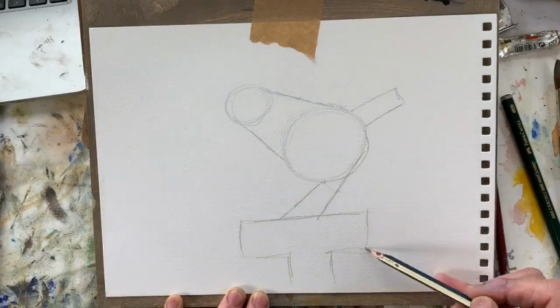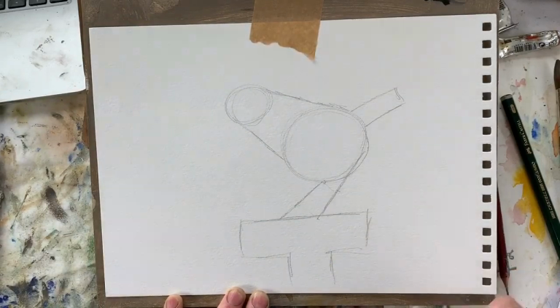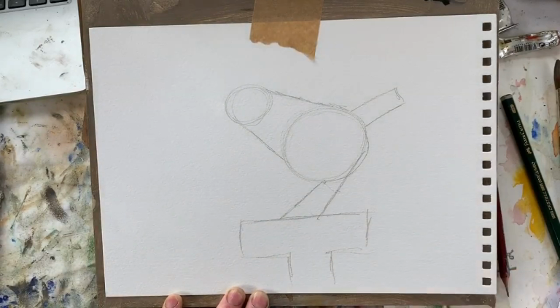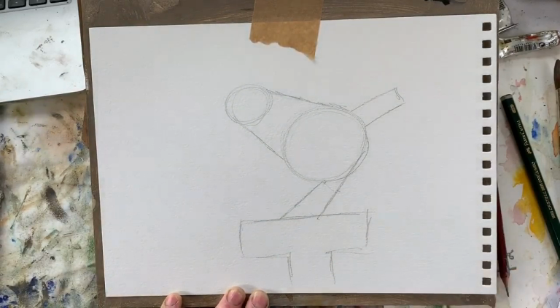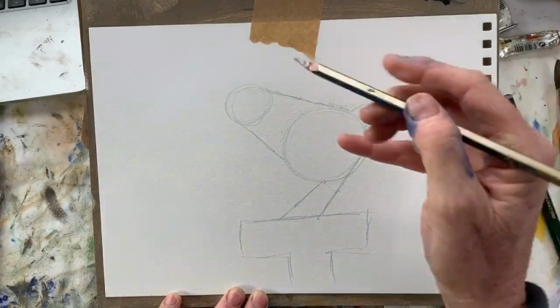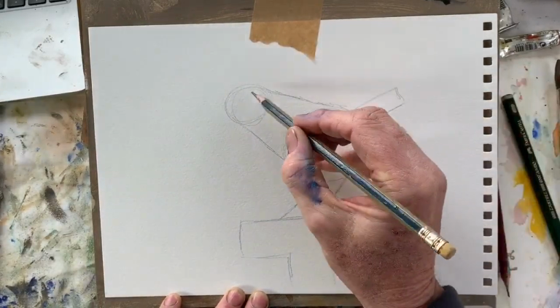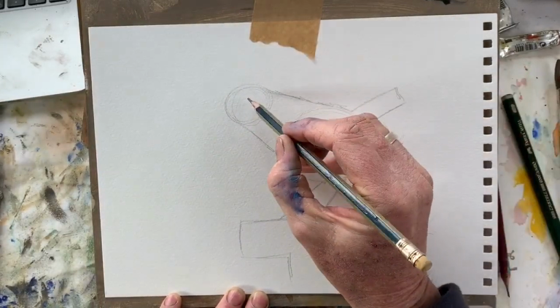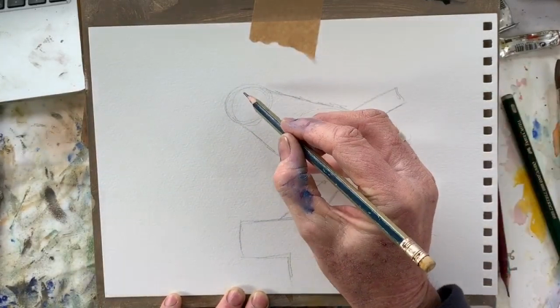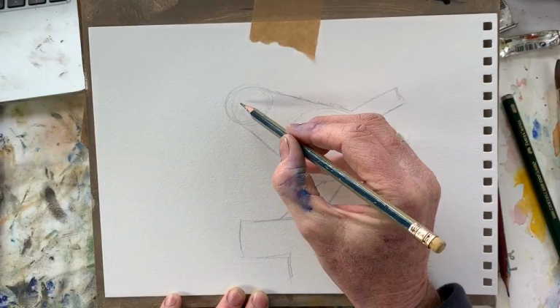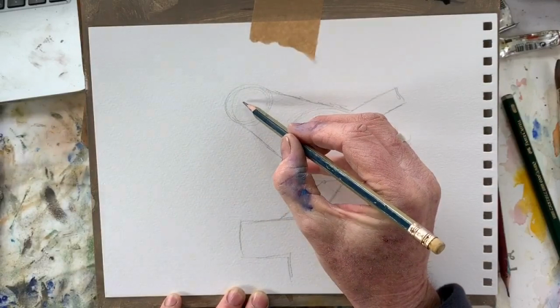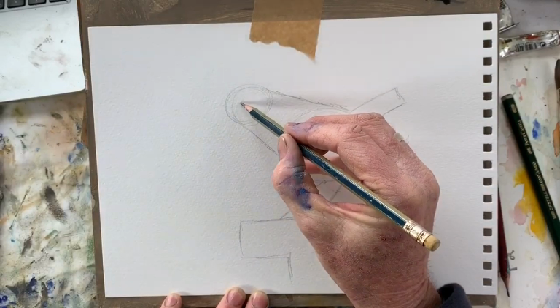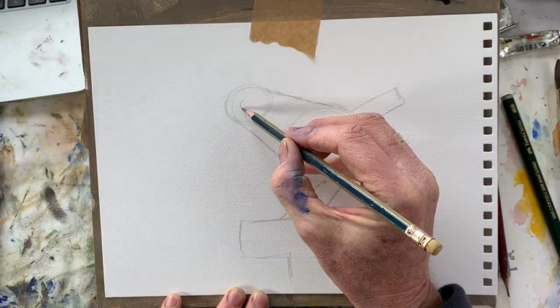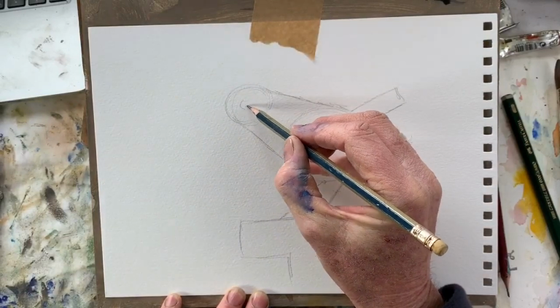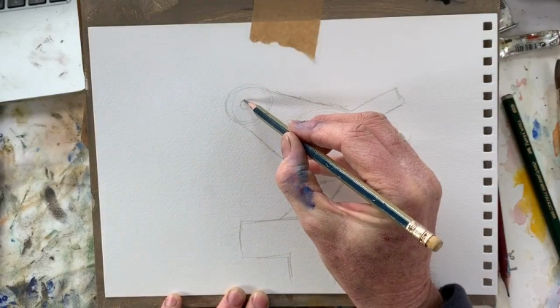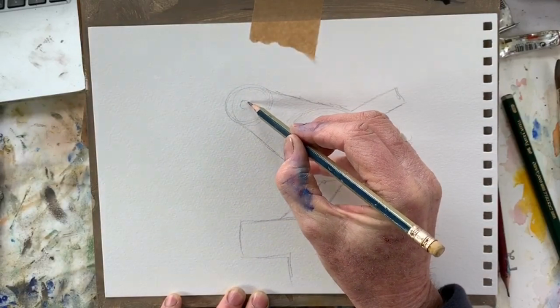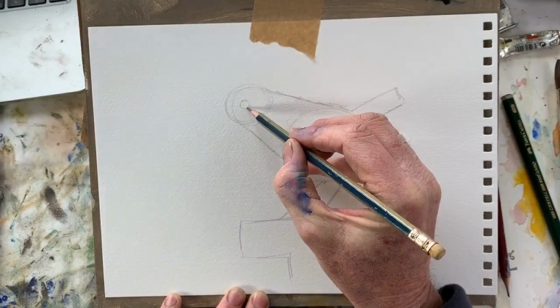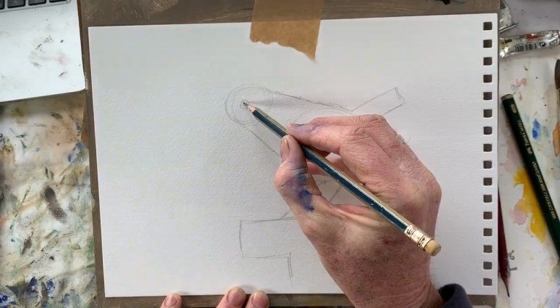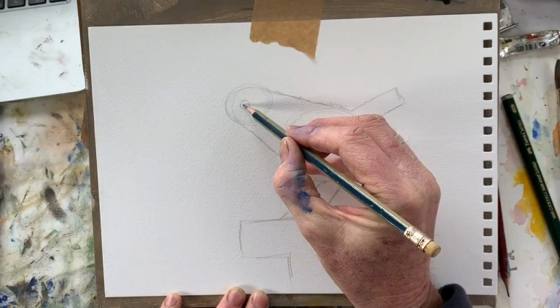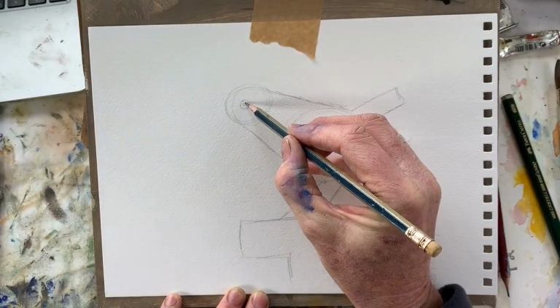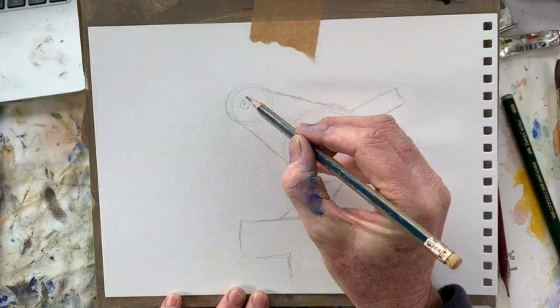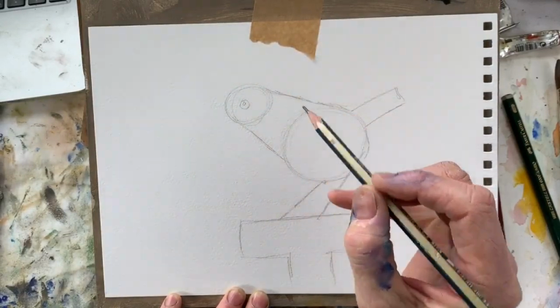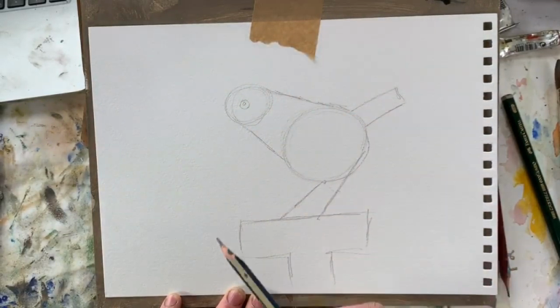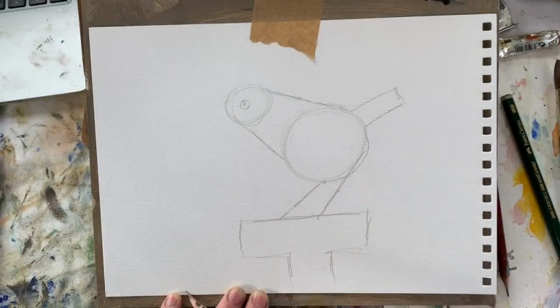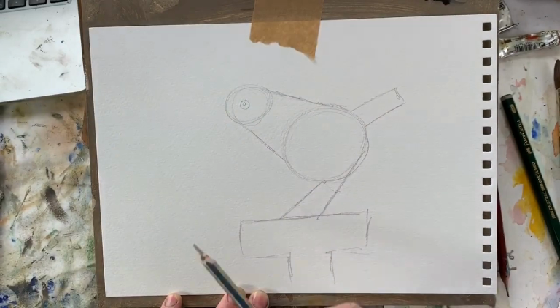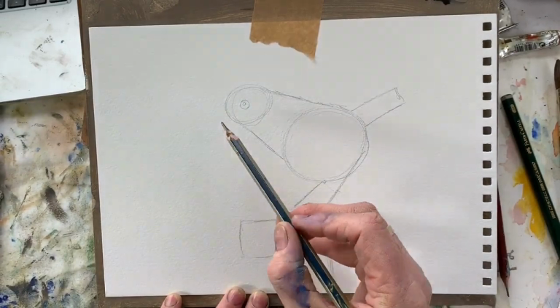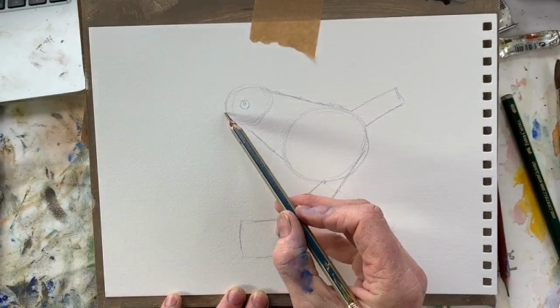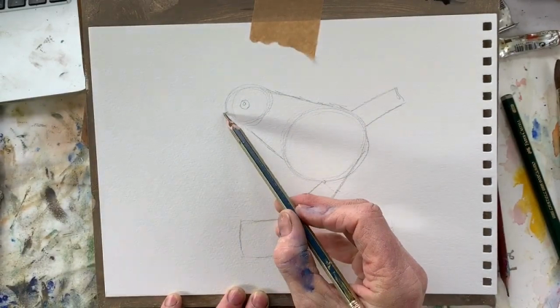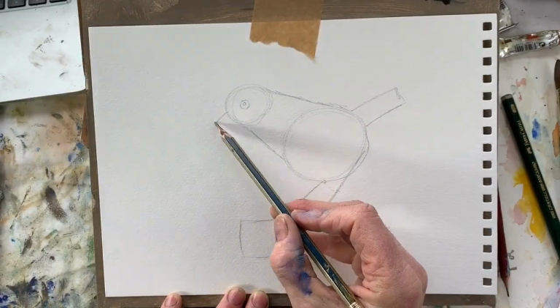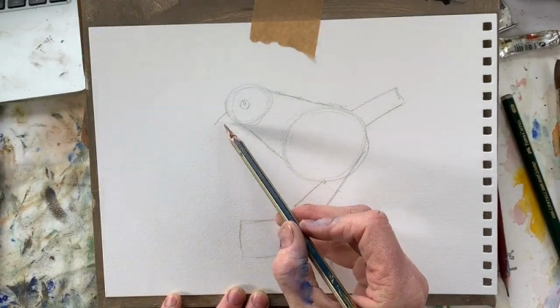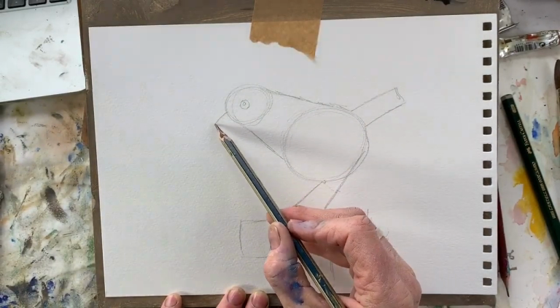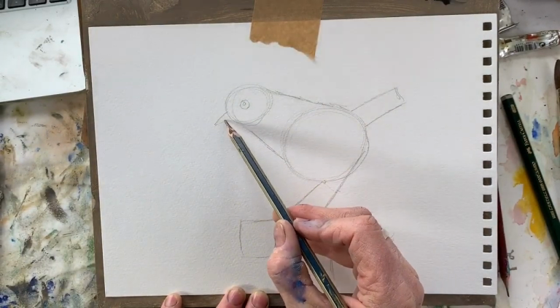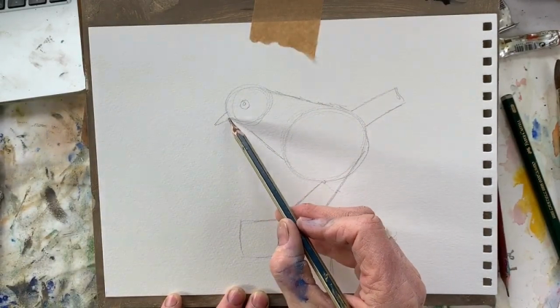Just a T-shape for the spade. You'll need an eye - a little round dot in there for the light bit of the eye - and a beak, a little triangle.